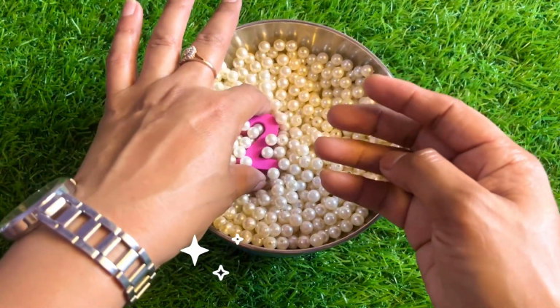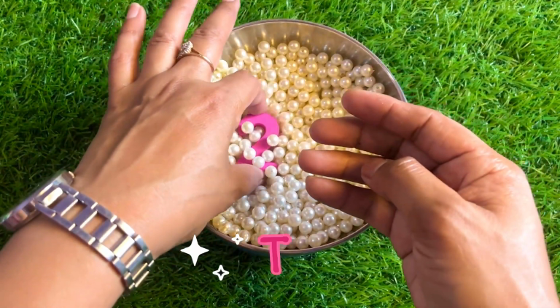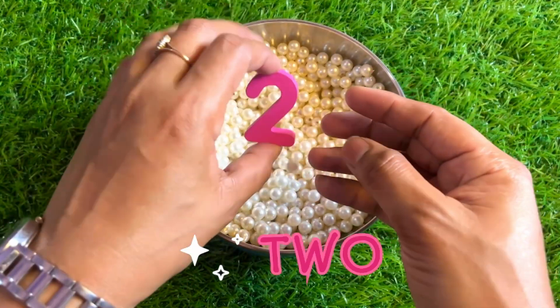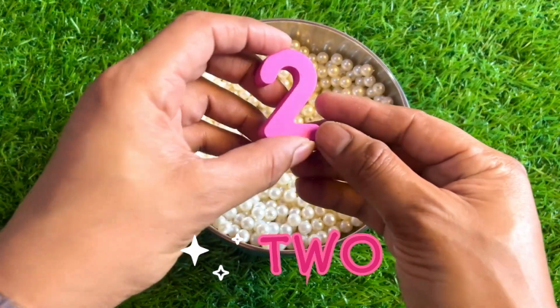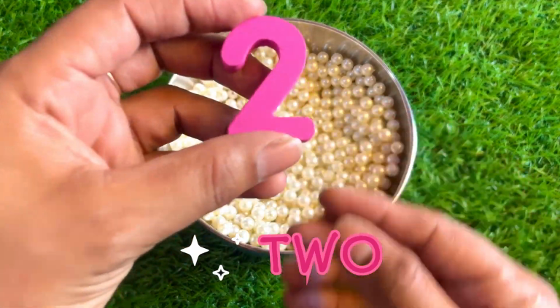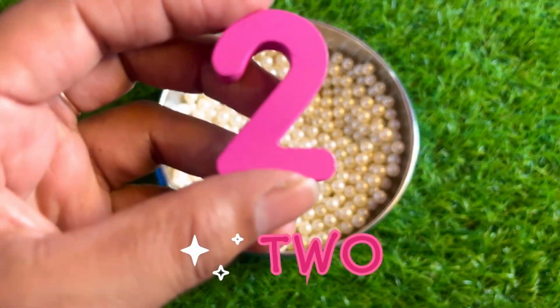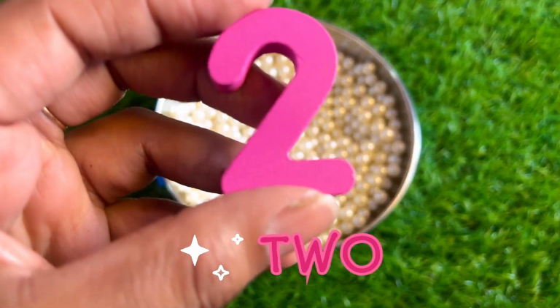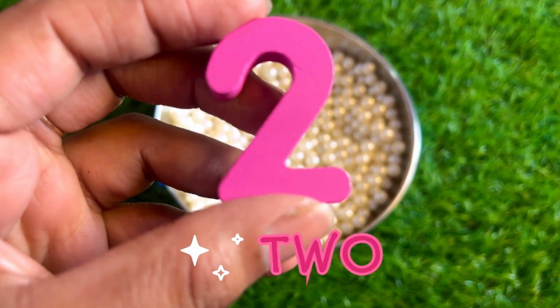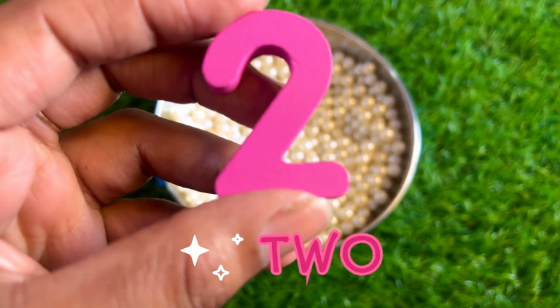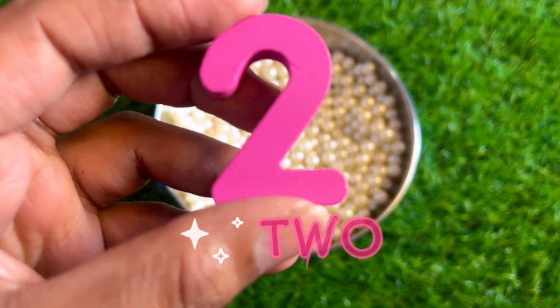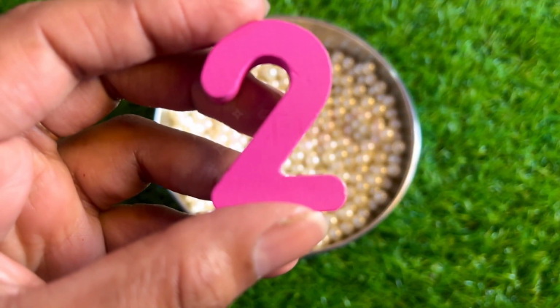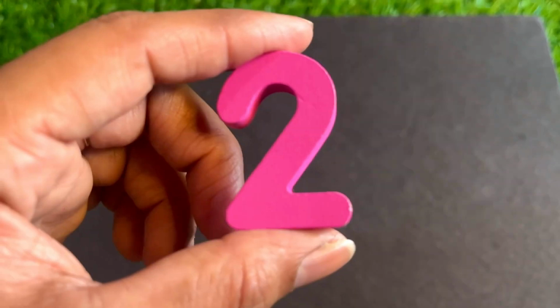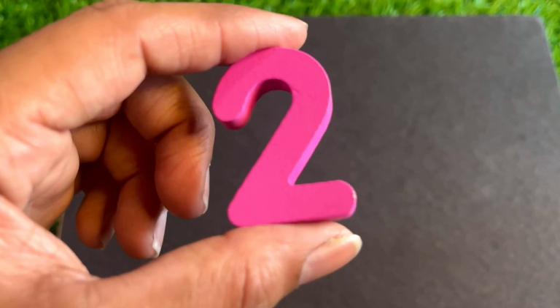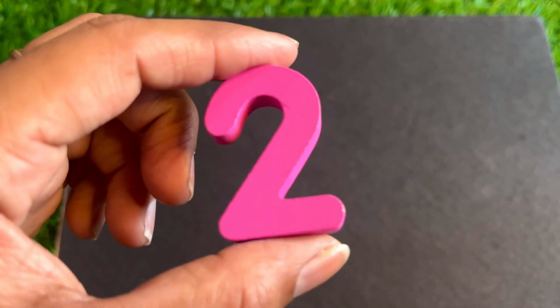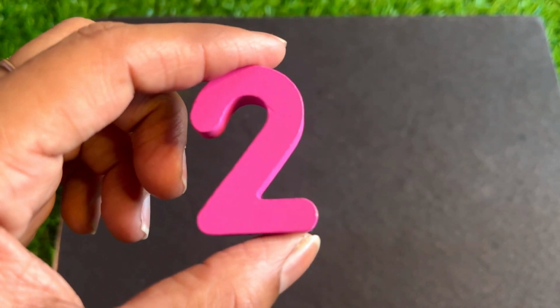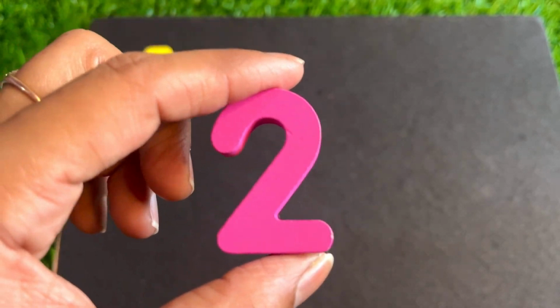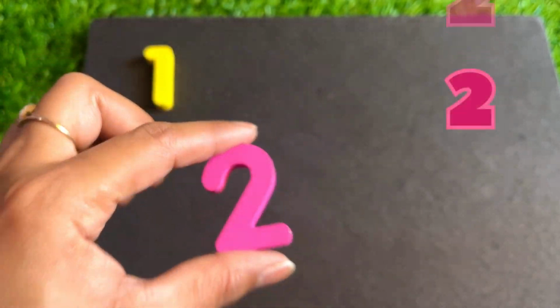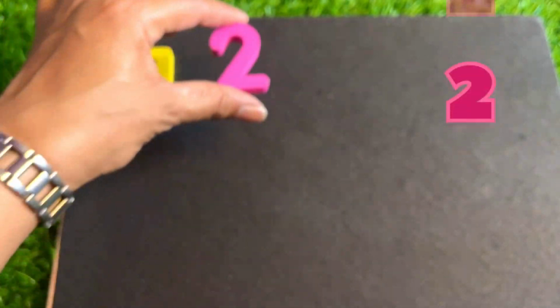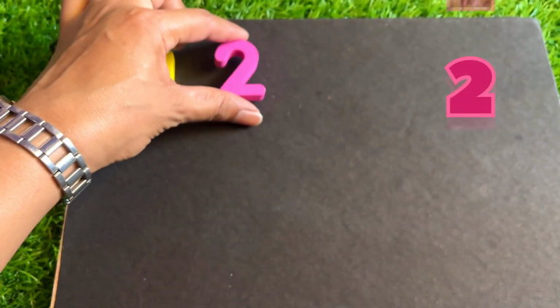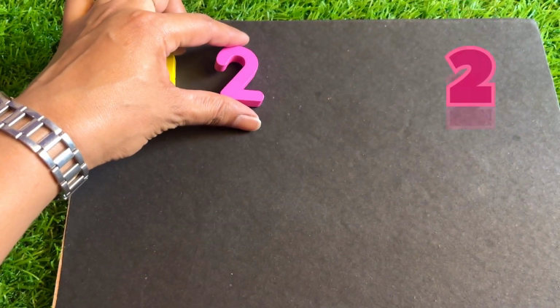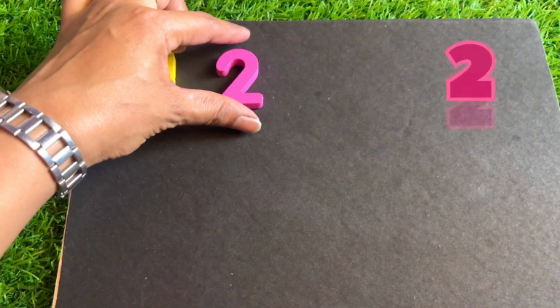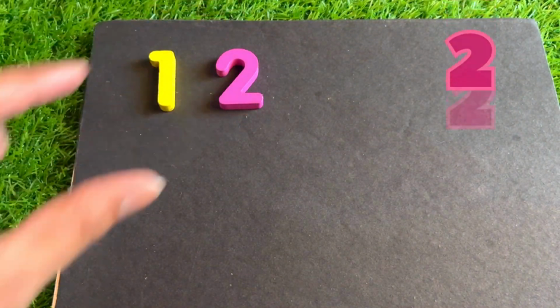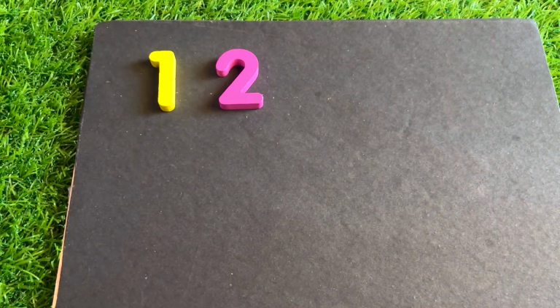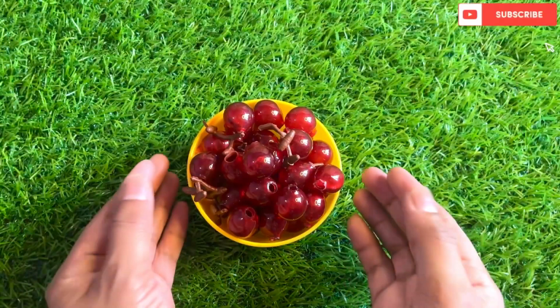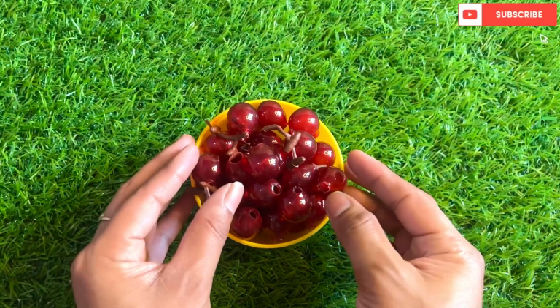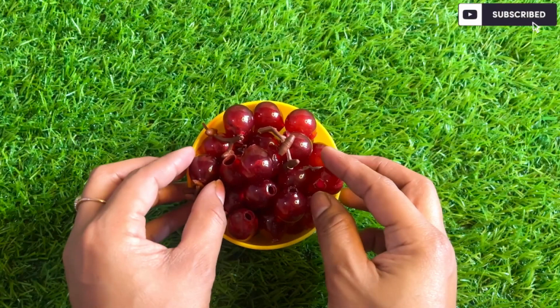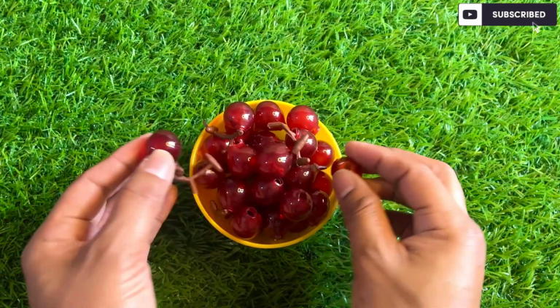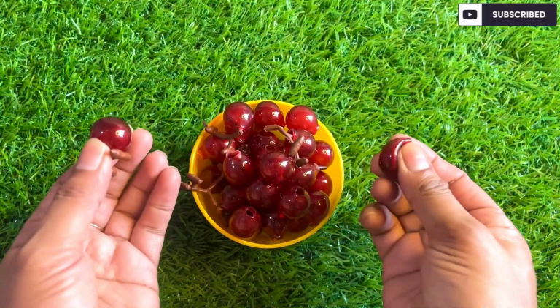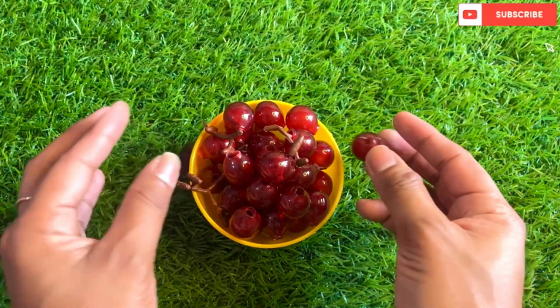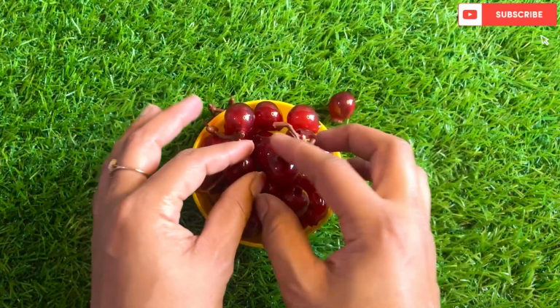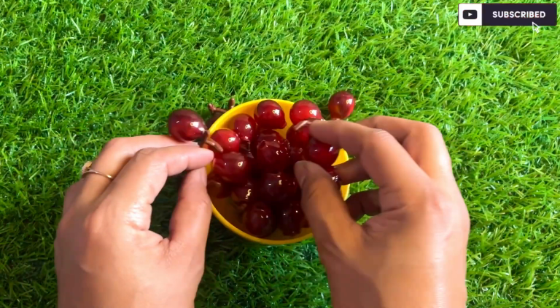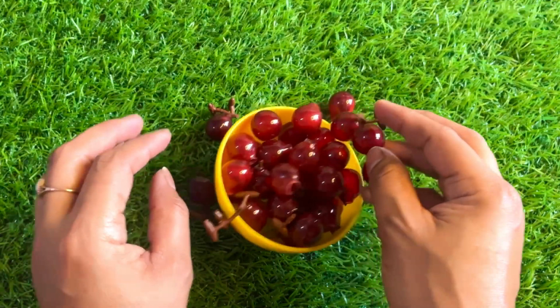Here we got number two. Pink color number two. Place it after one. It's a juicy grape, so nice.